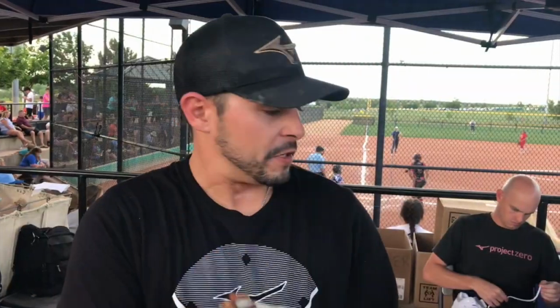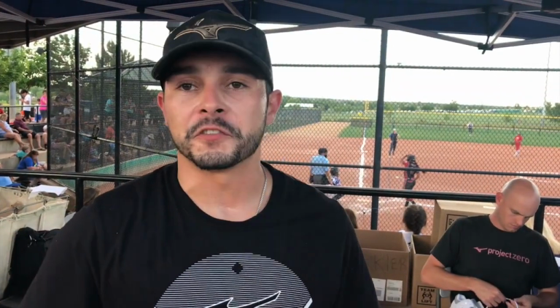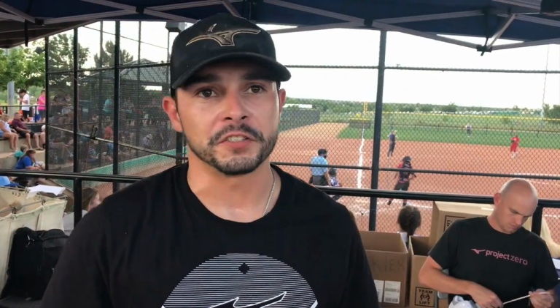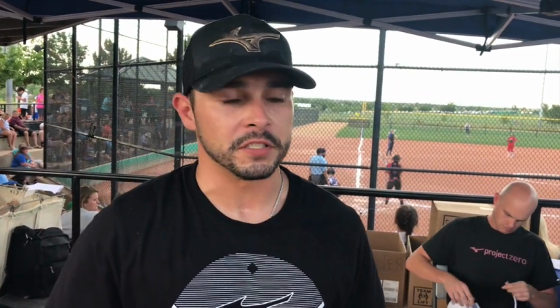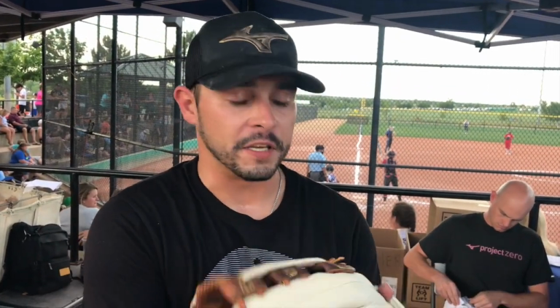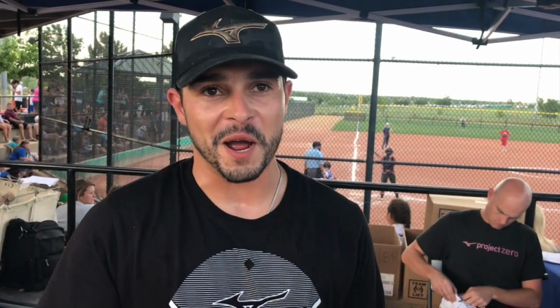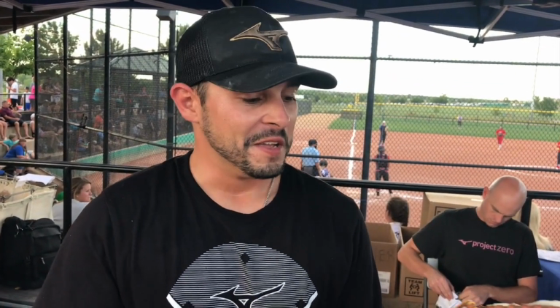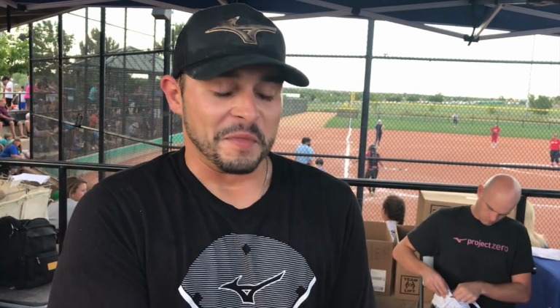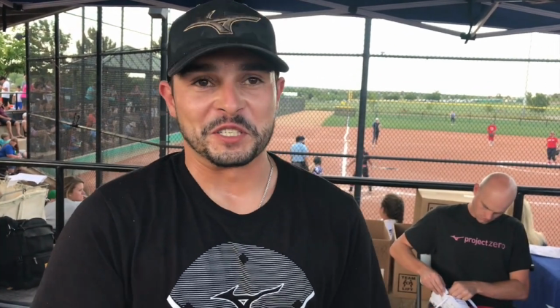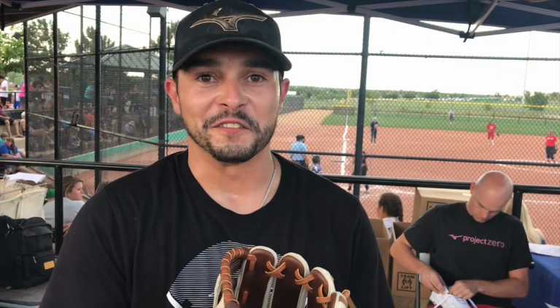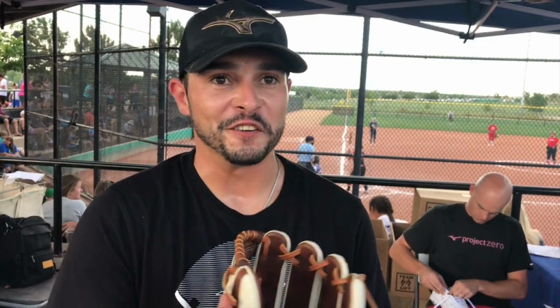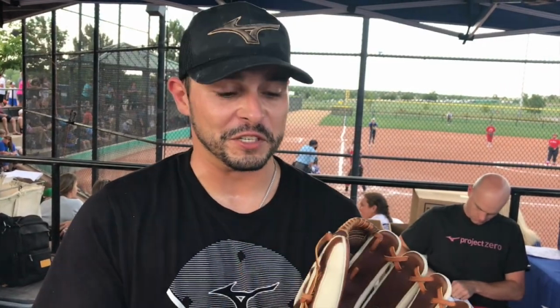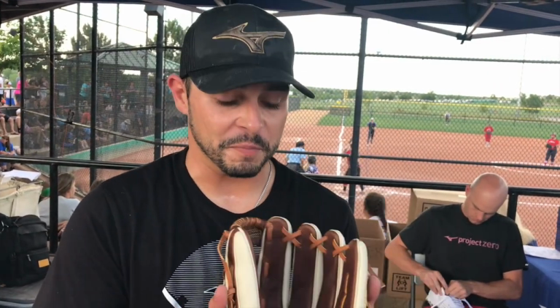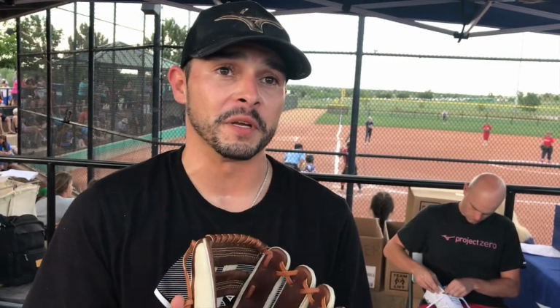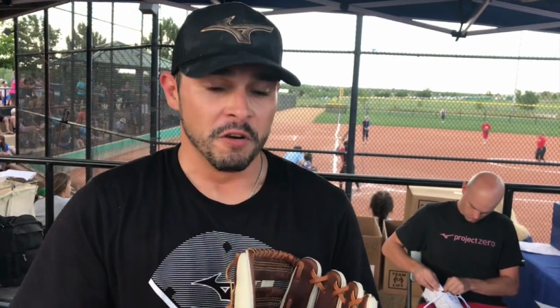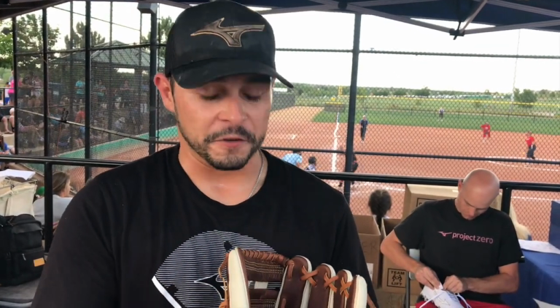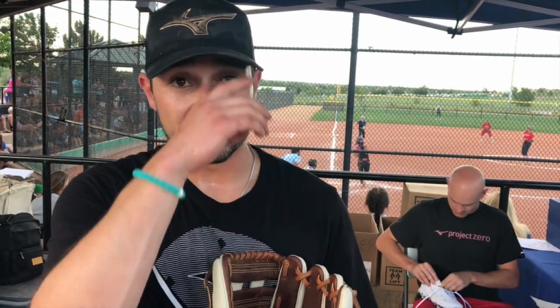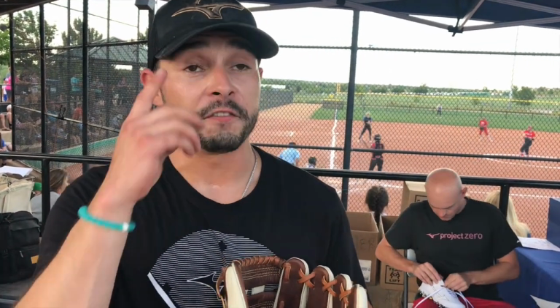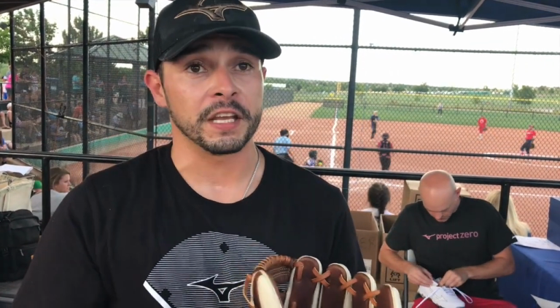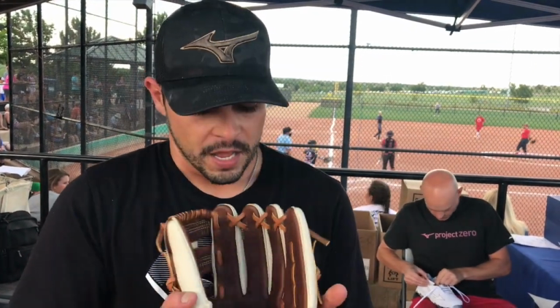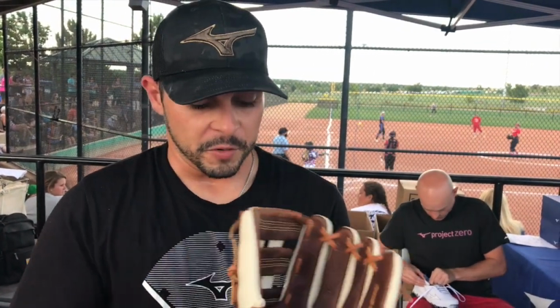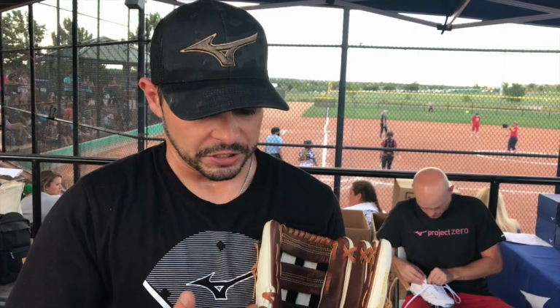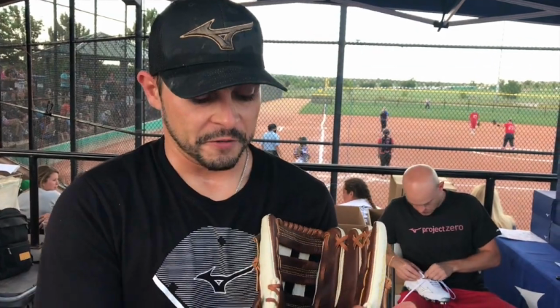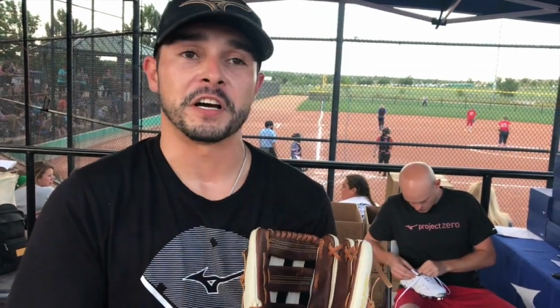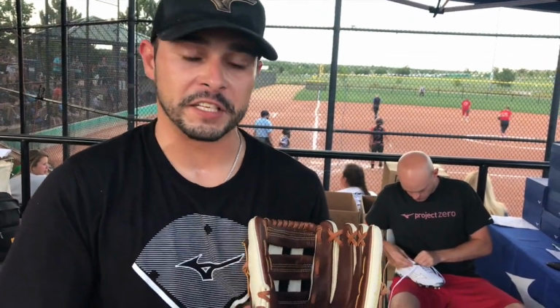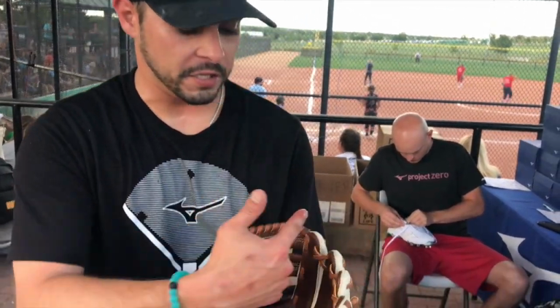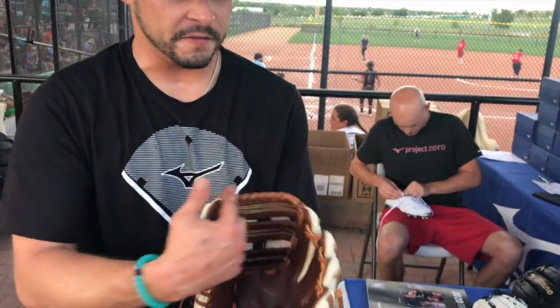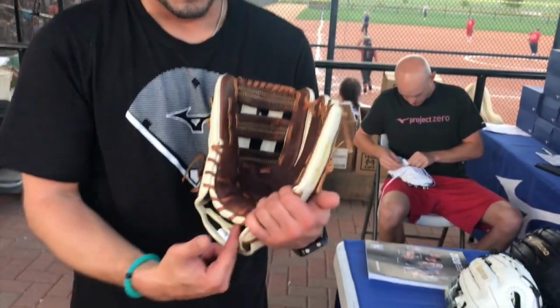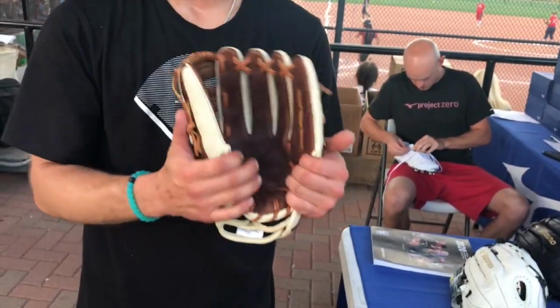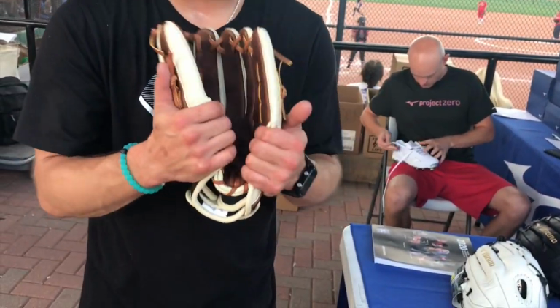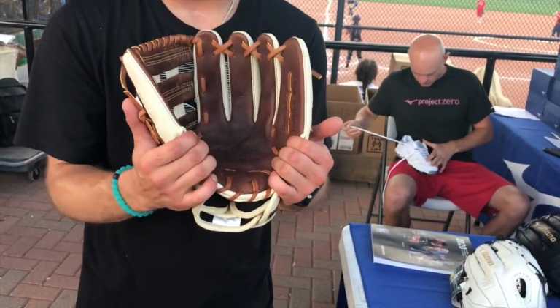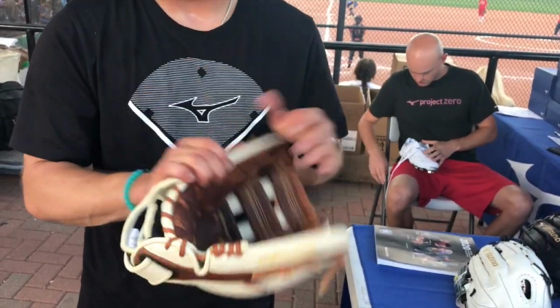We have gloves for sale at the tournament, so kids want to buy them. They're a little stiff off the shelf, so what we do is help them break them in. We're one of the few companies that do that for the kid. We just focus on the hinge parts of the glove that make it stiff when you first get one.